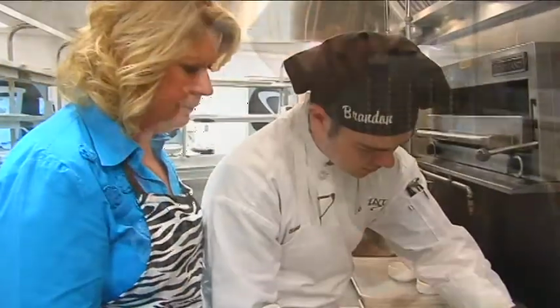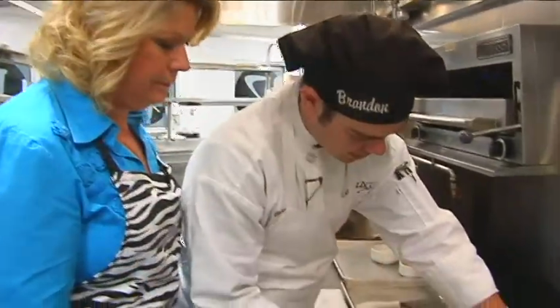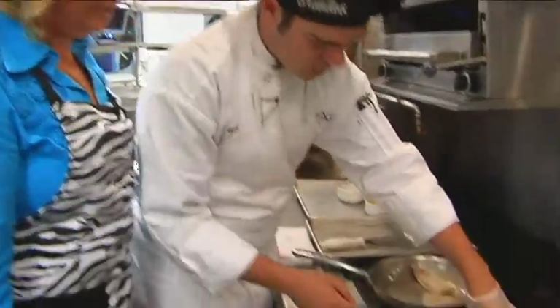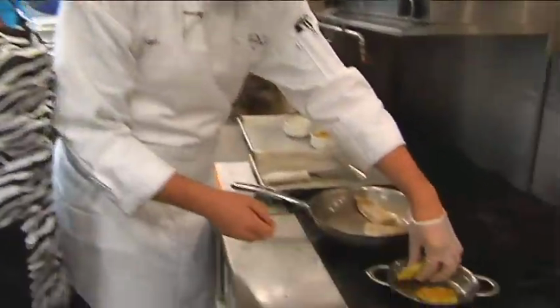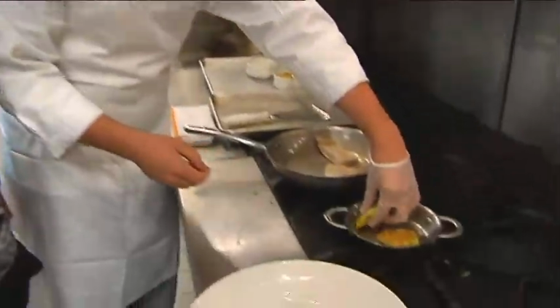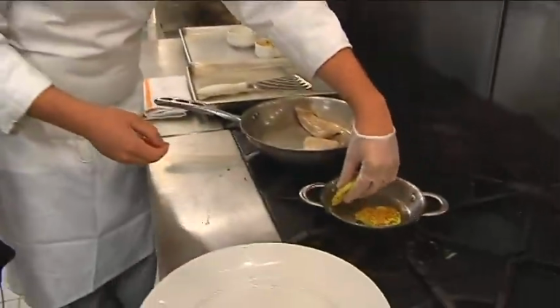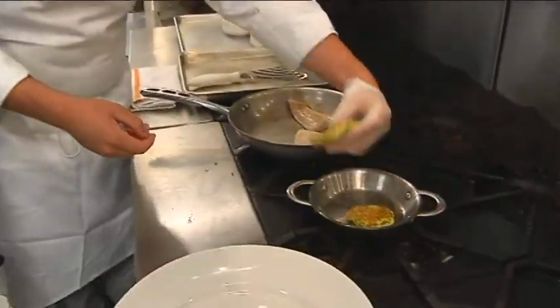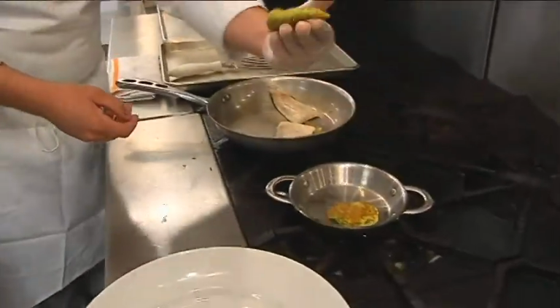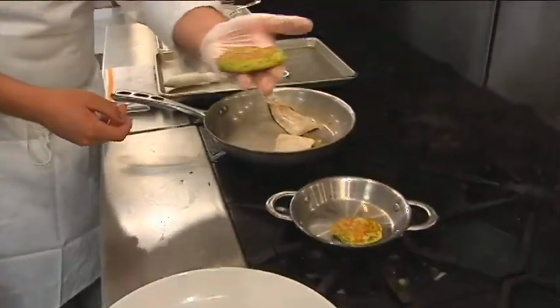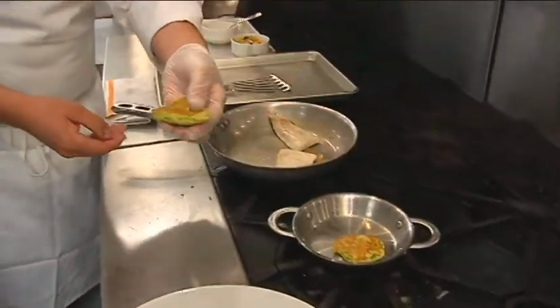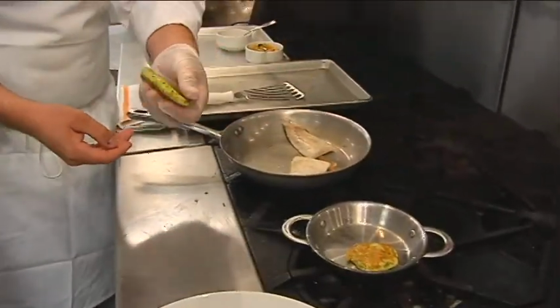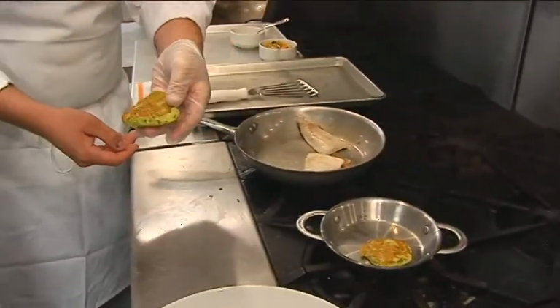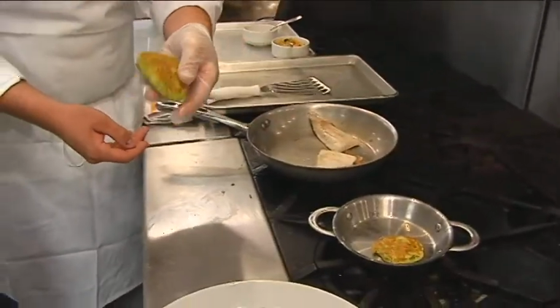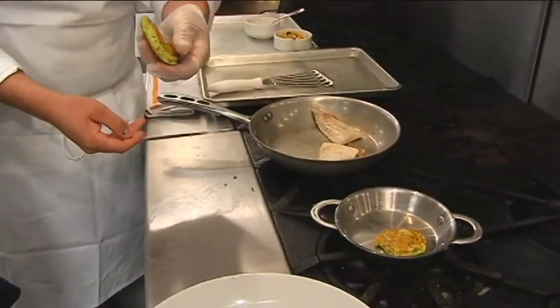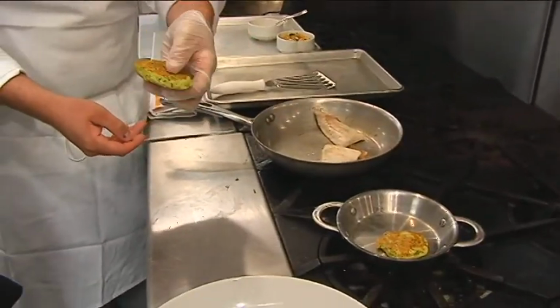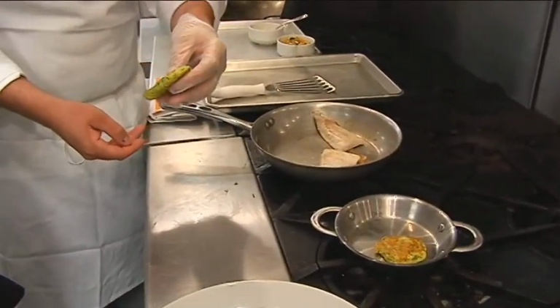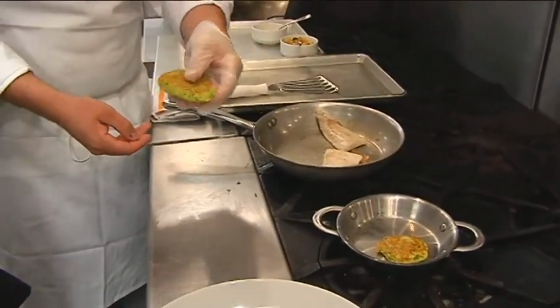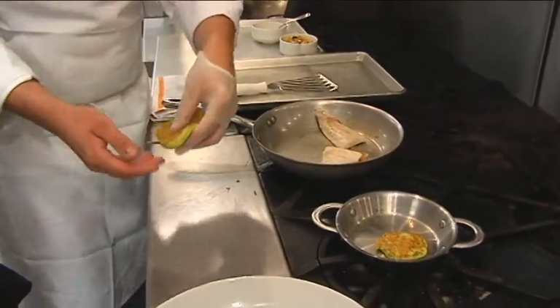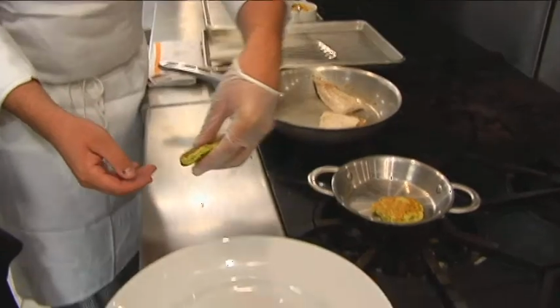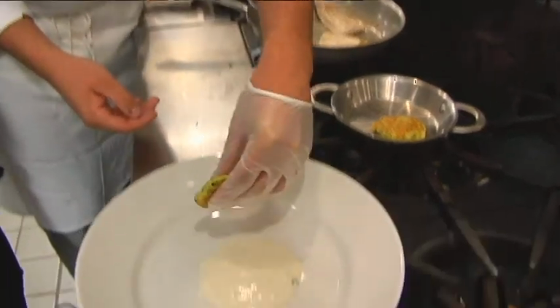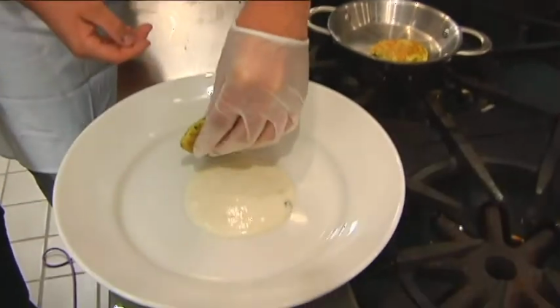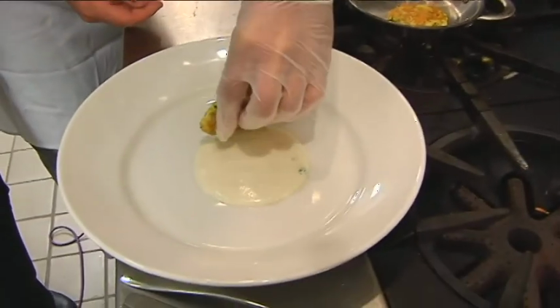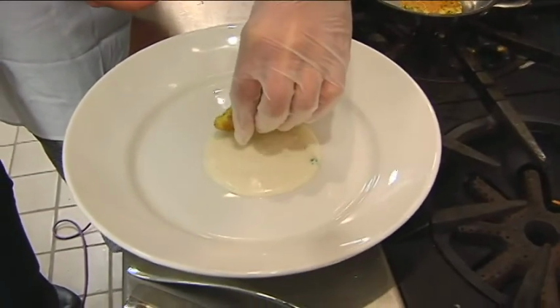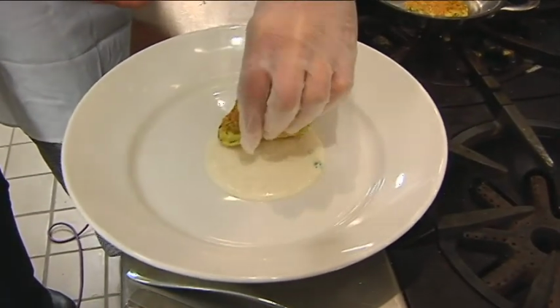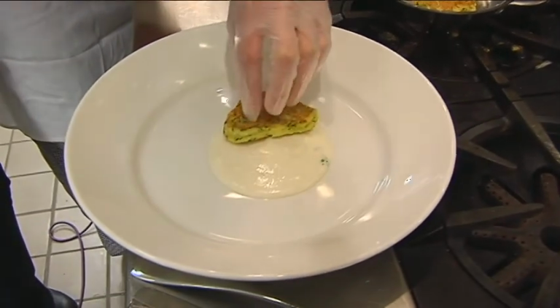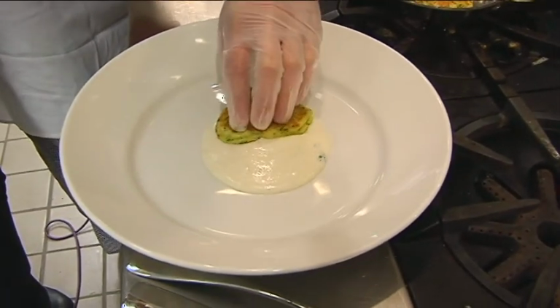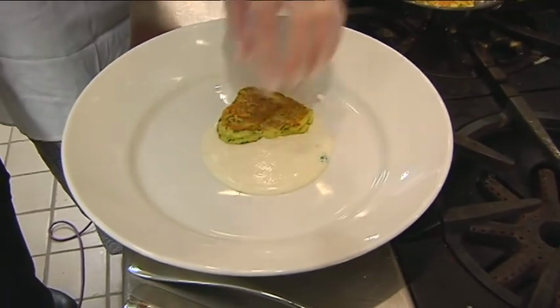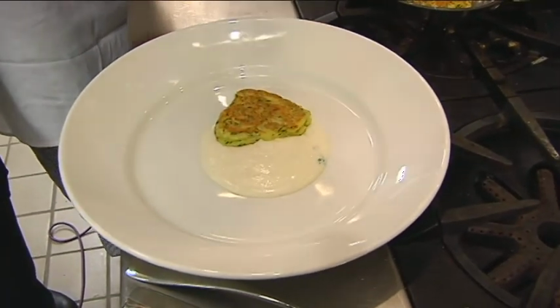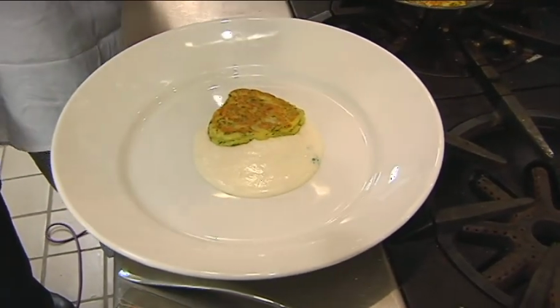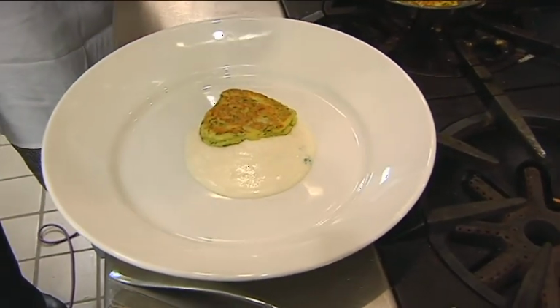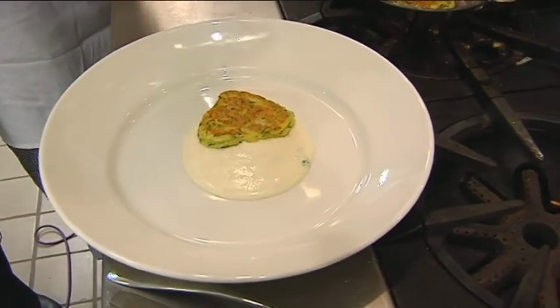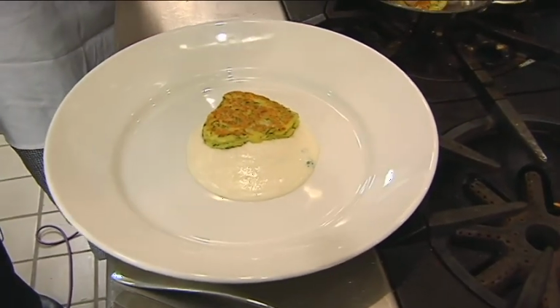We'll go and grab our zucchini cakes — it's just like a pancake. We'll set one down right there on the end of the yogurt.